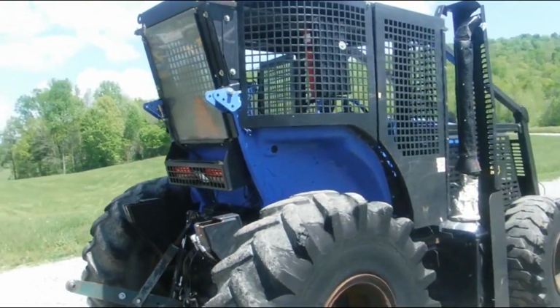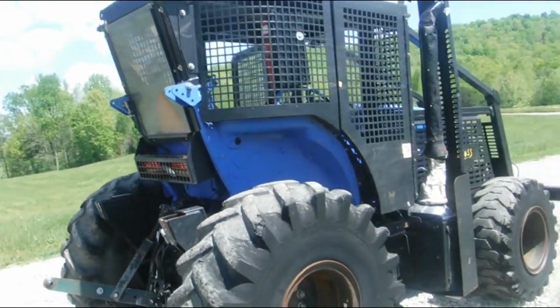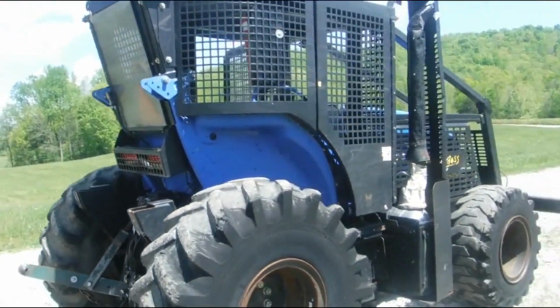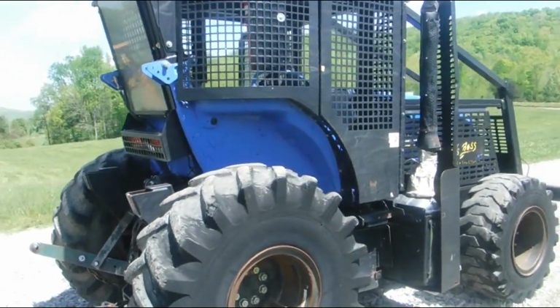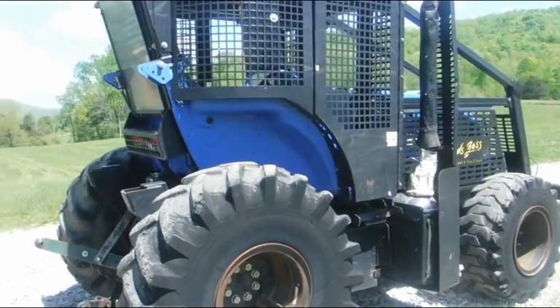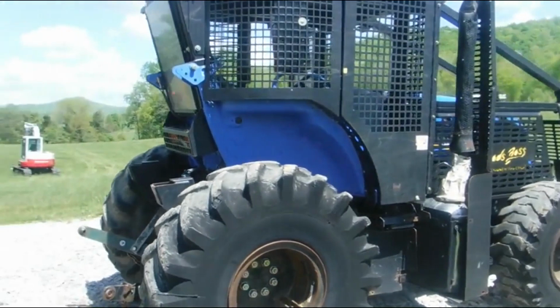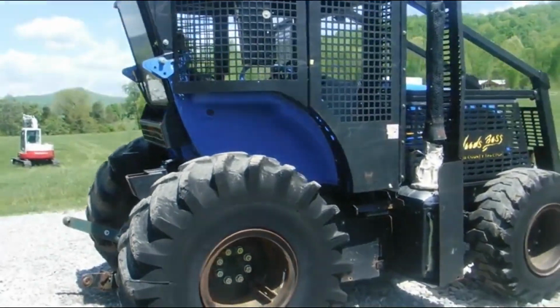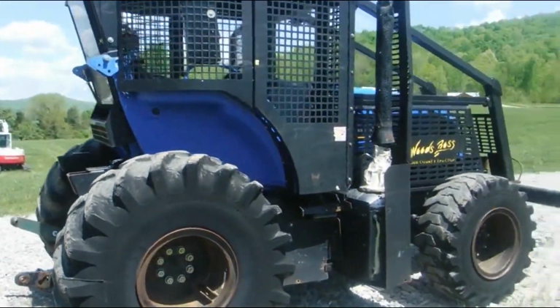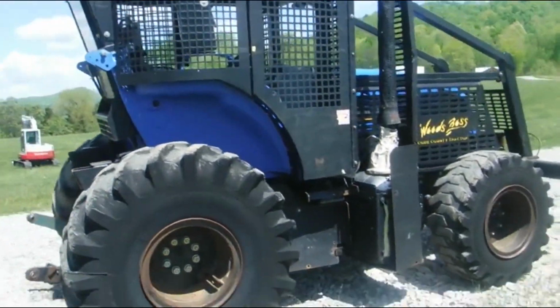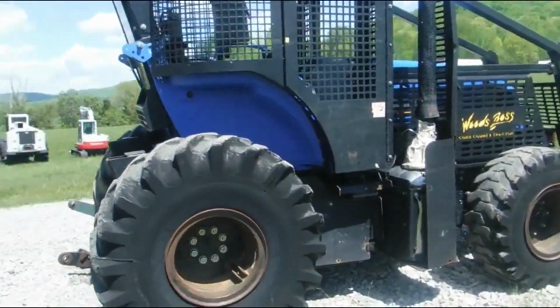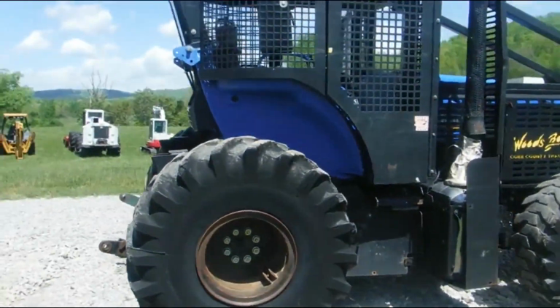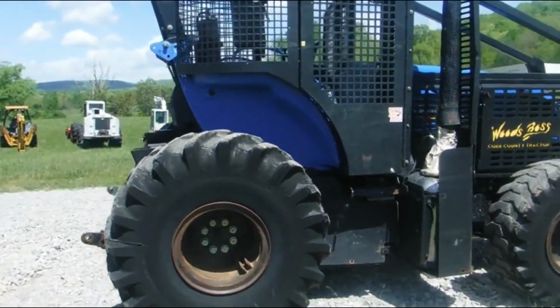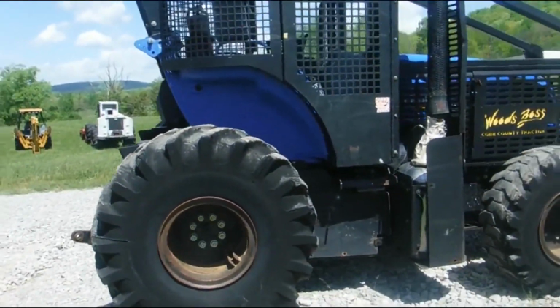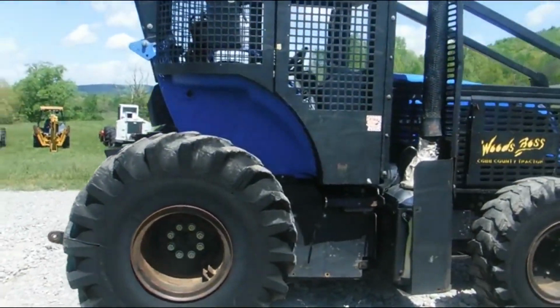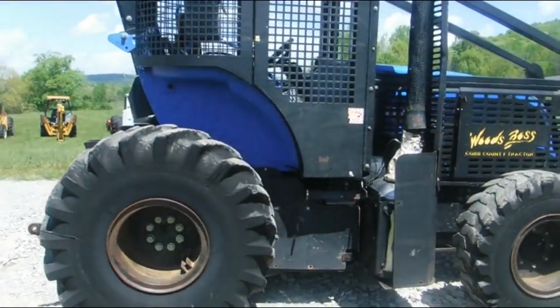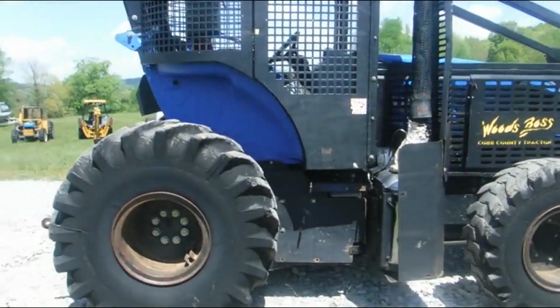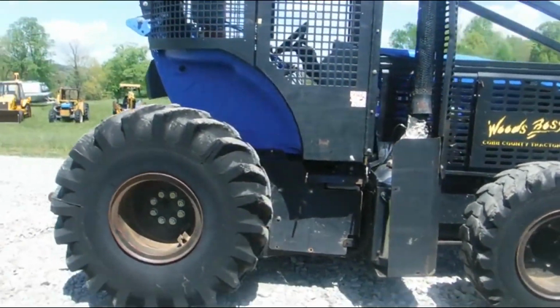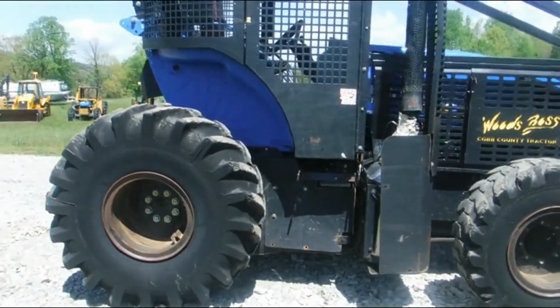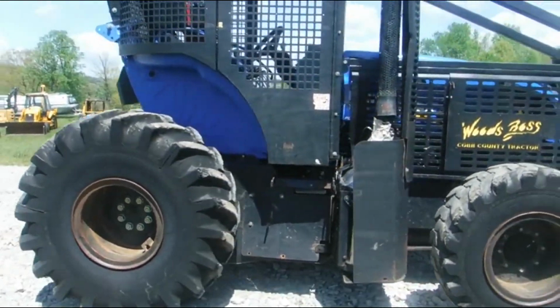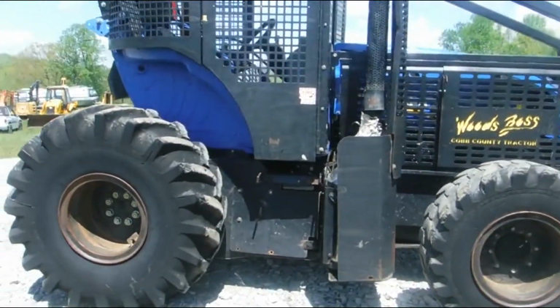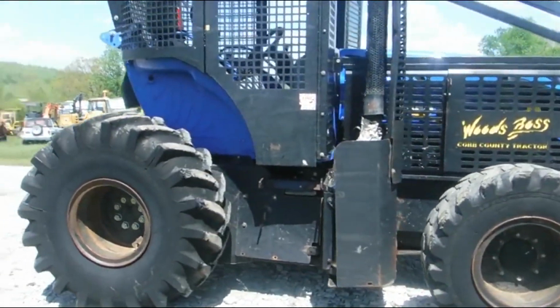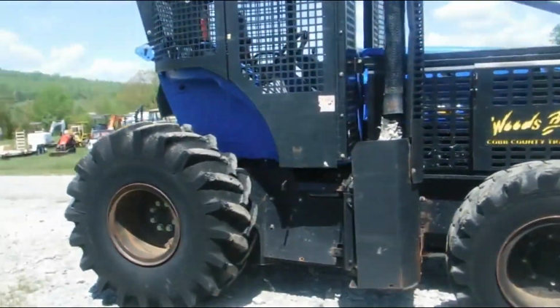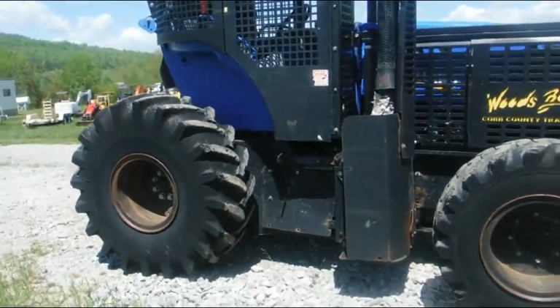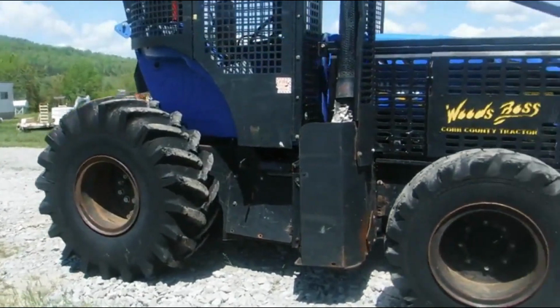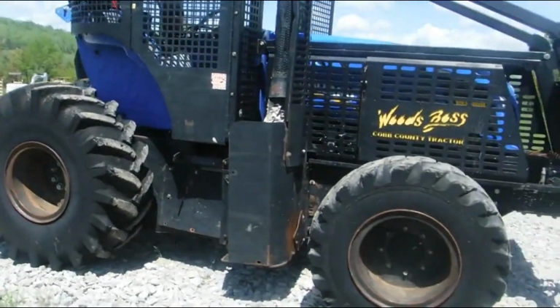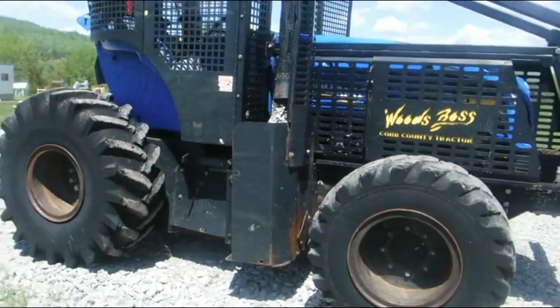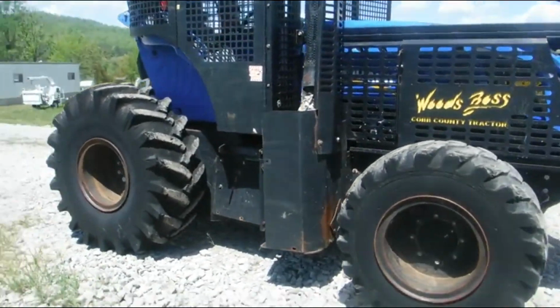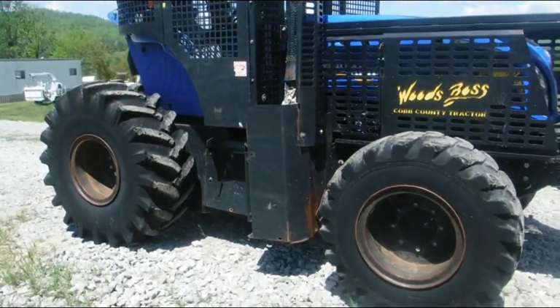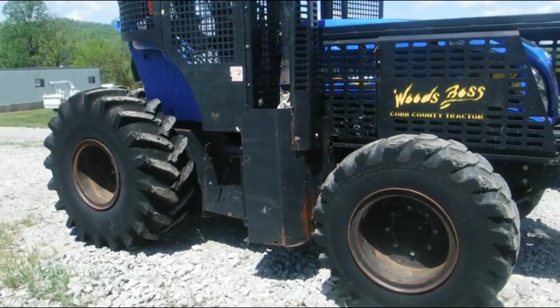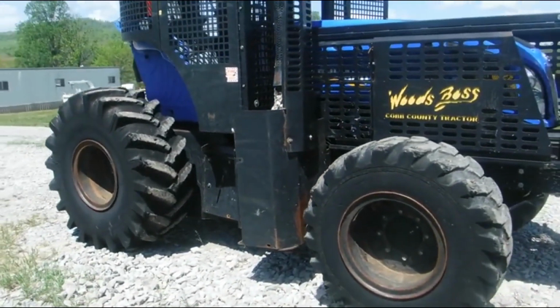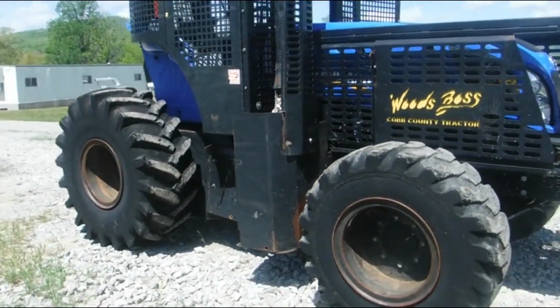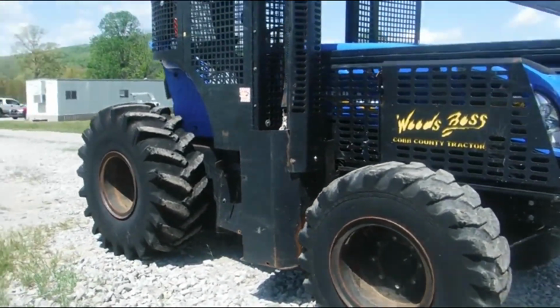One of the cleaner ones that we've had in a long, long time. It runs really good, cranks right up. The four wheel drive does work.